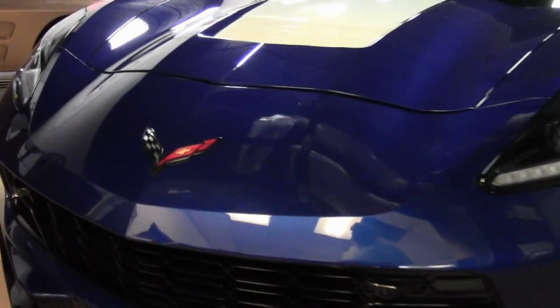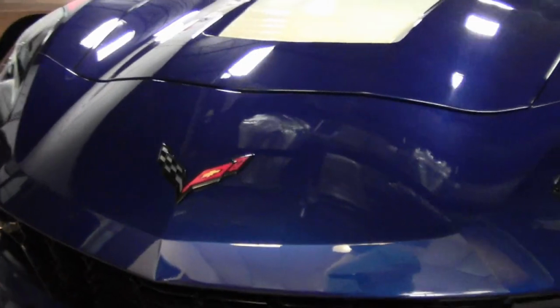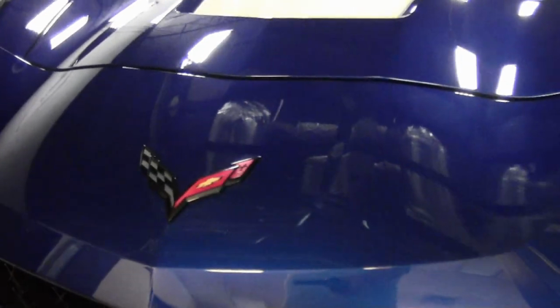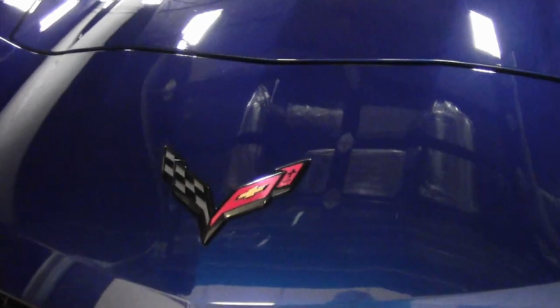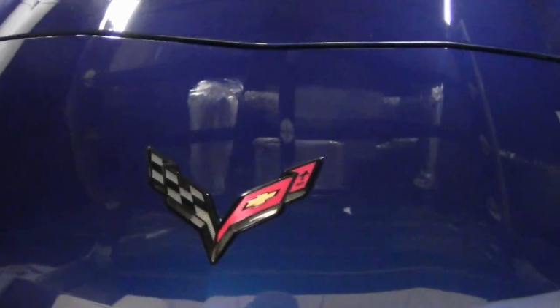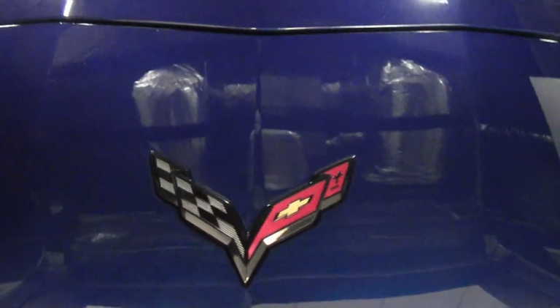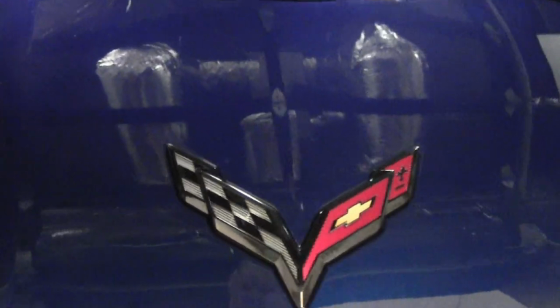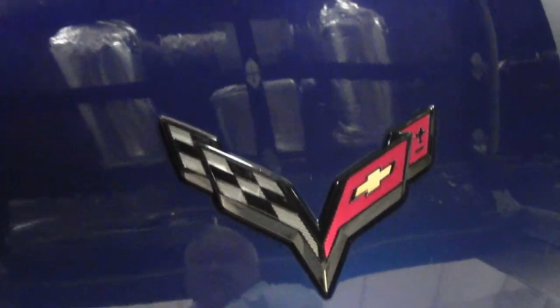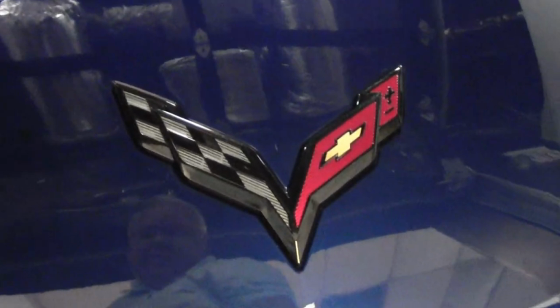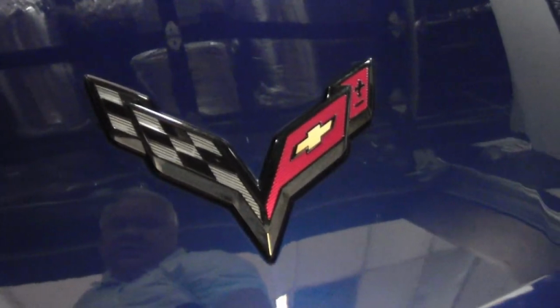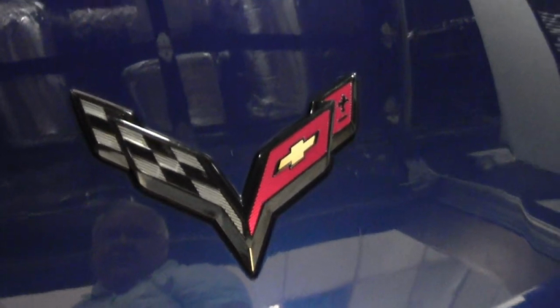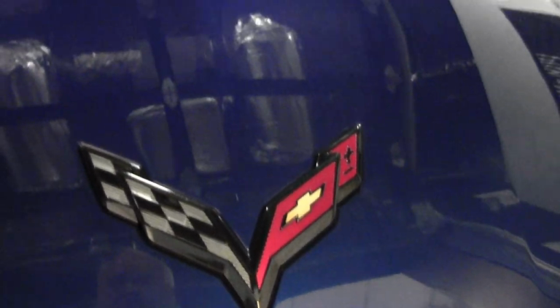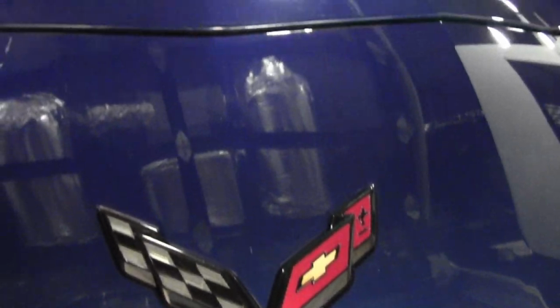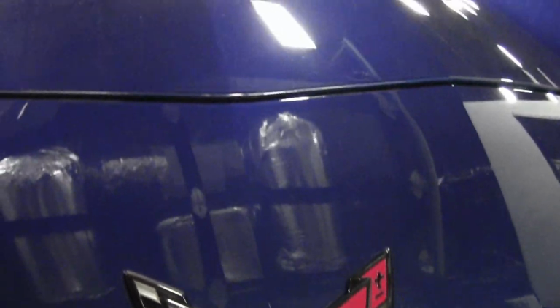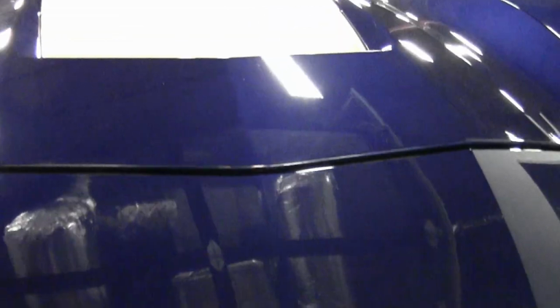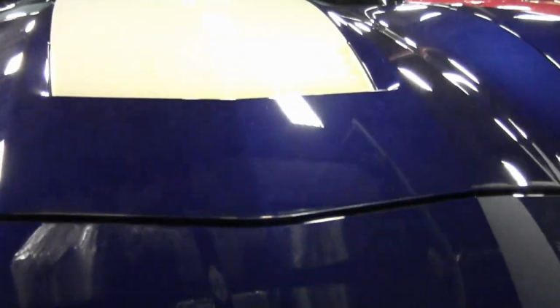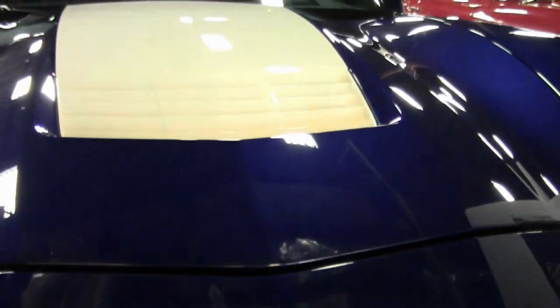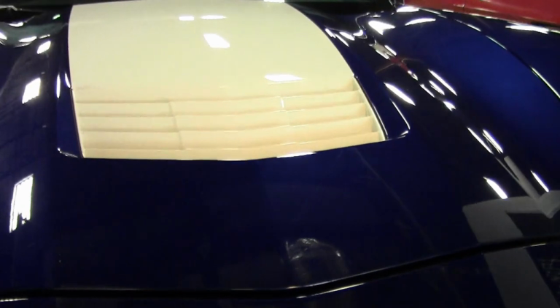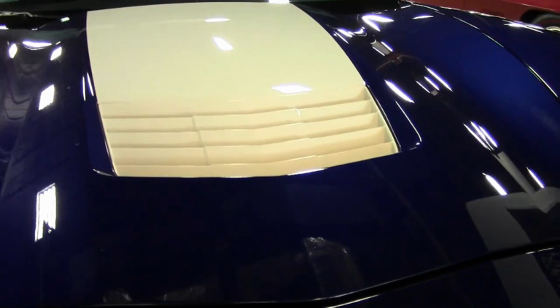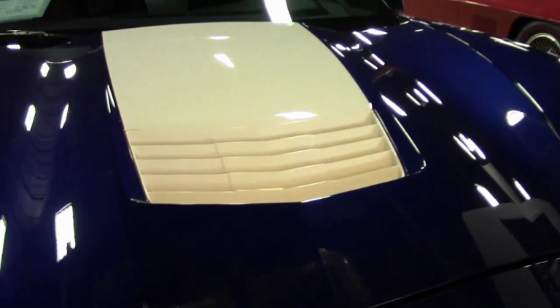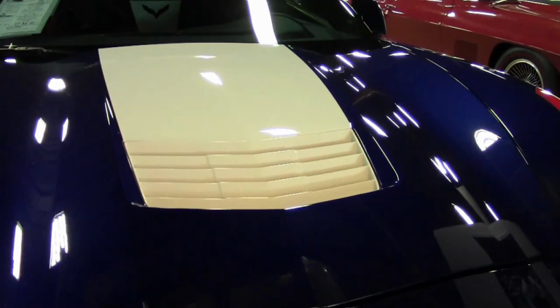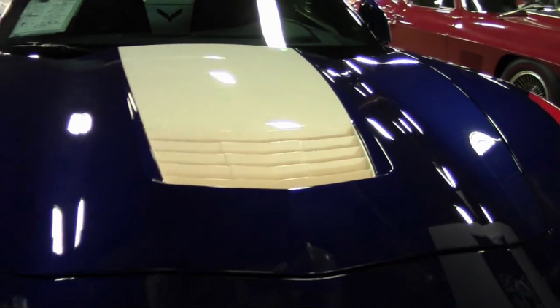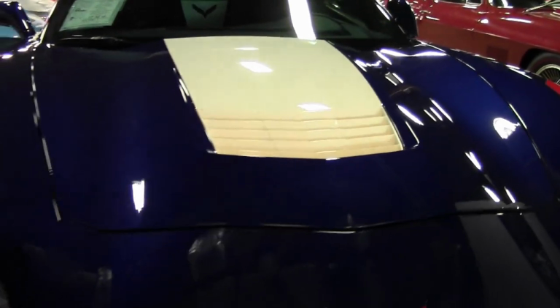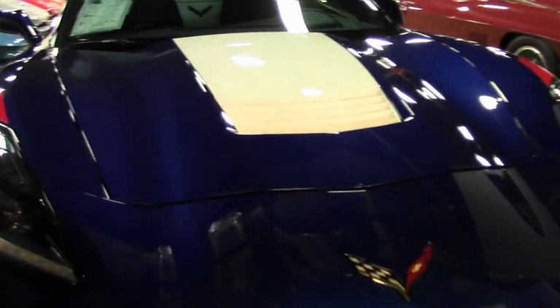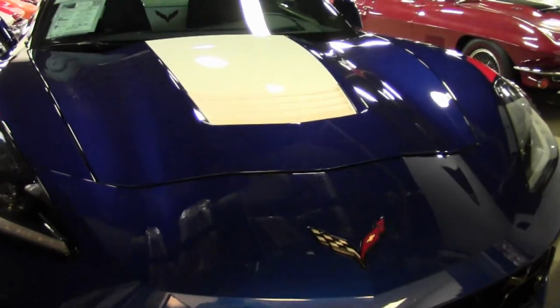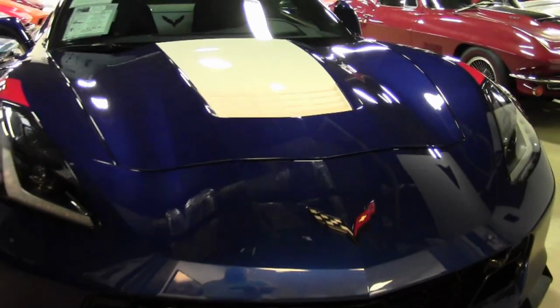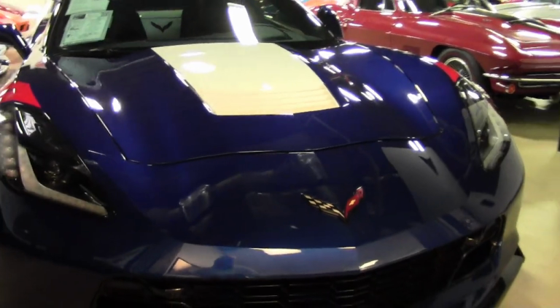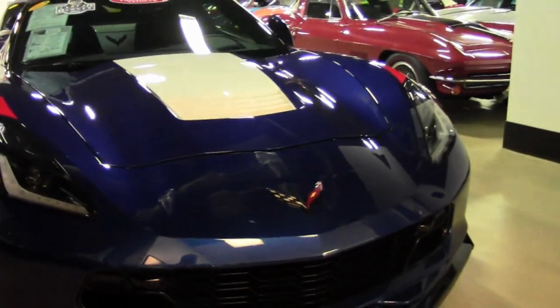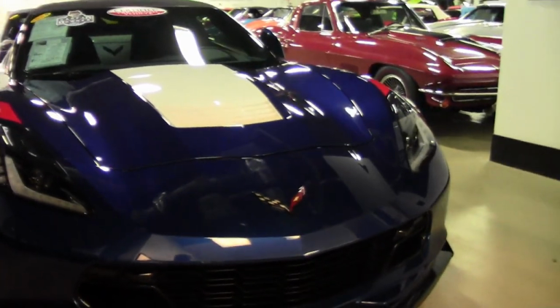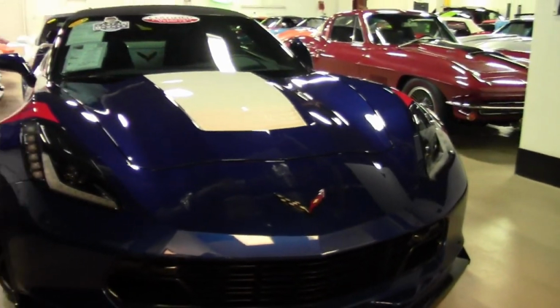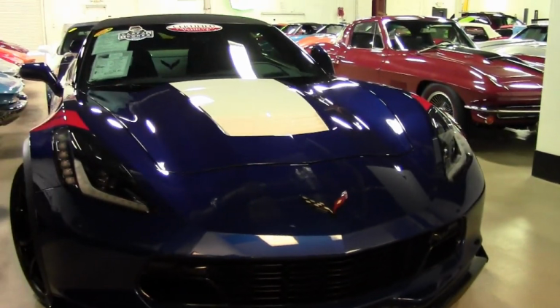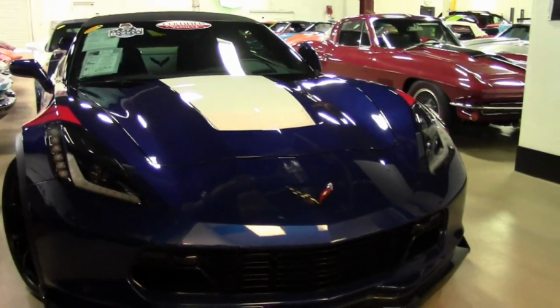Under the hood is a 460 horsepower LT1 engine and 7-speed manual transmission. Factory features include the $9,745 3LT Preferred Equipment Group.